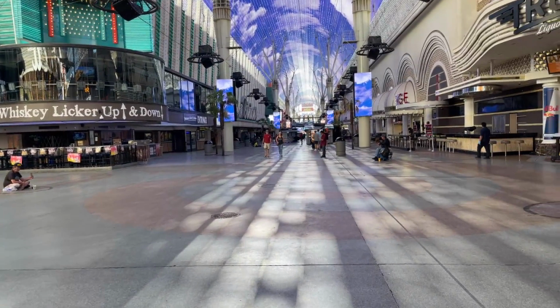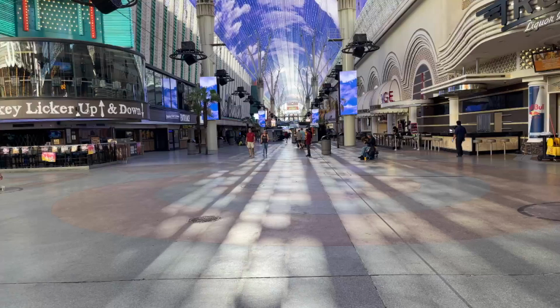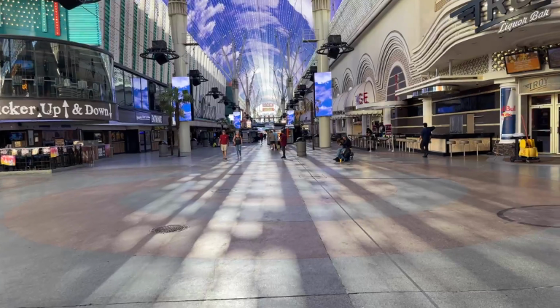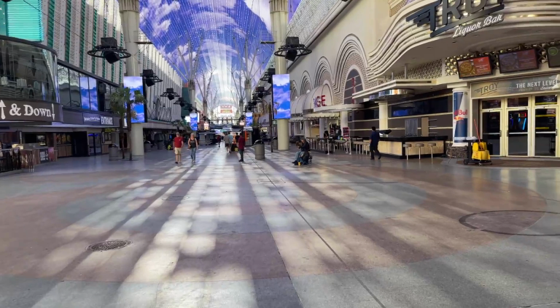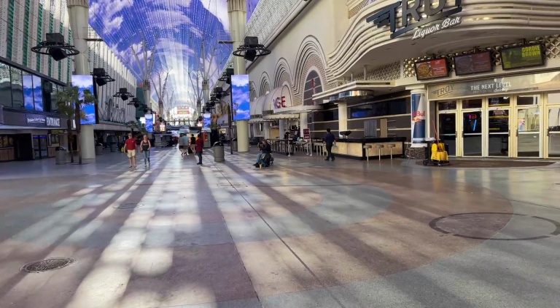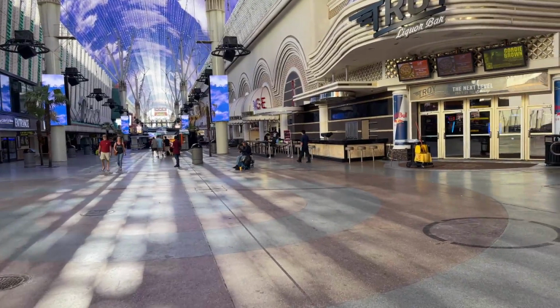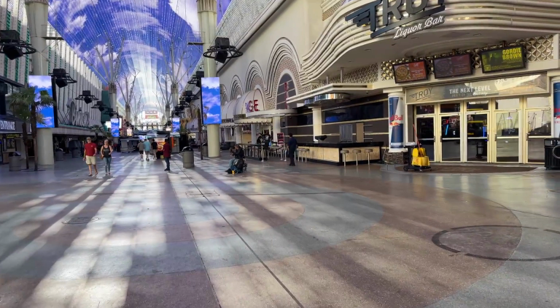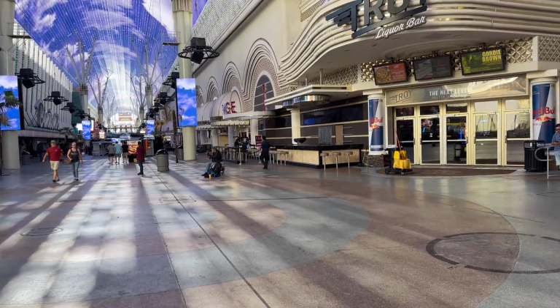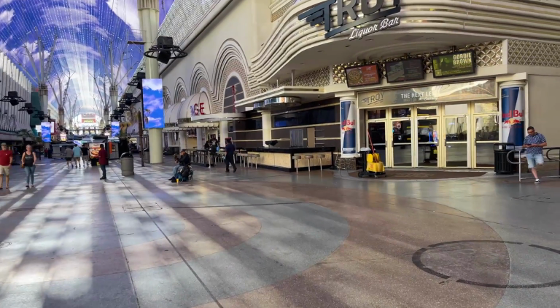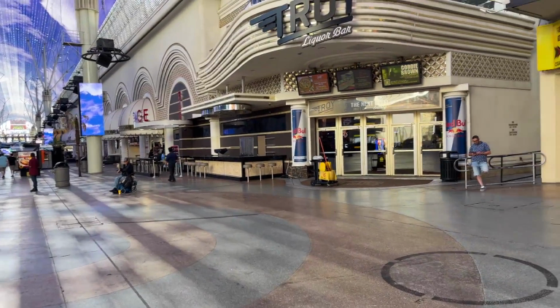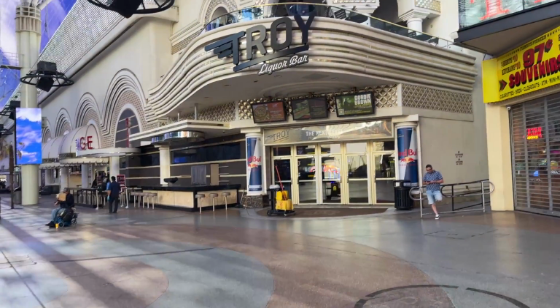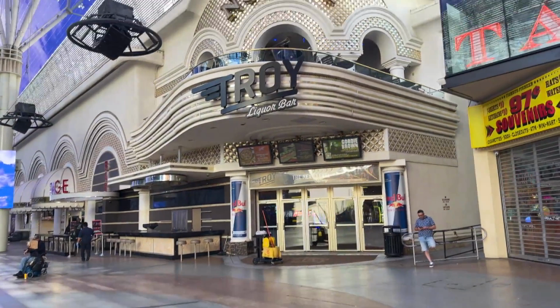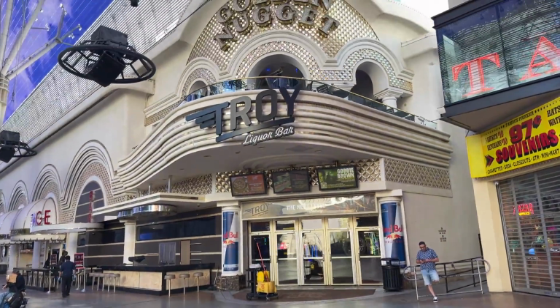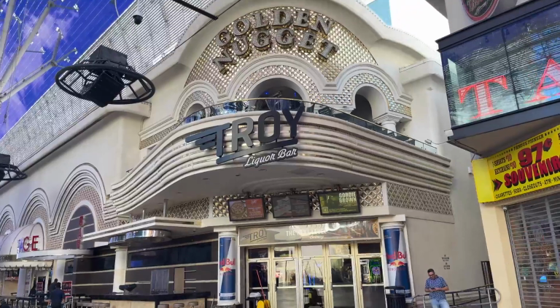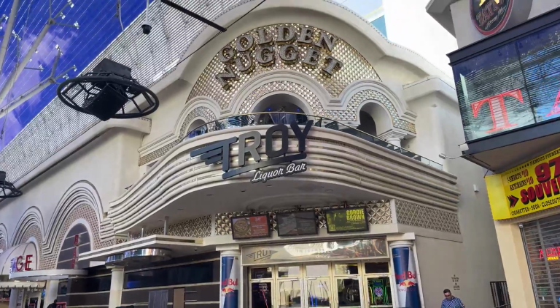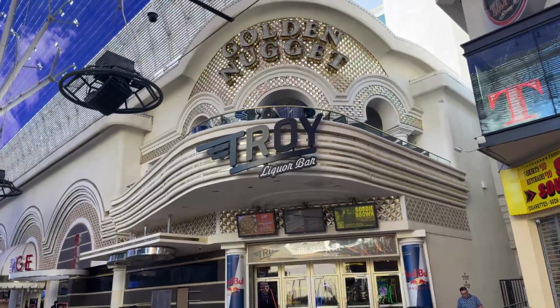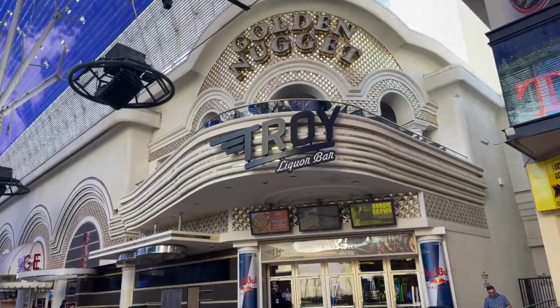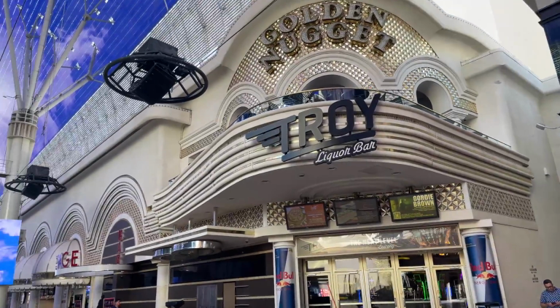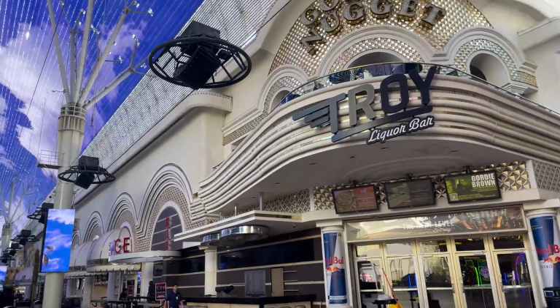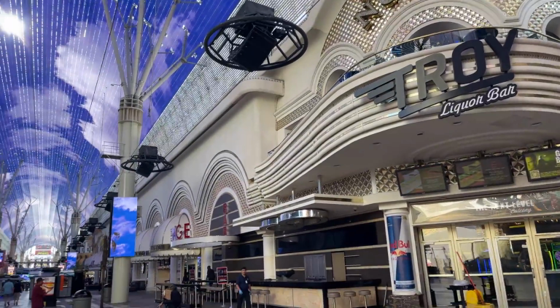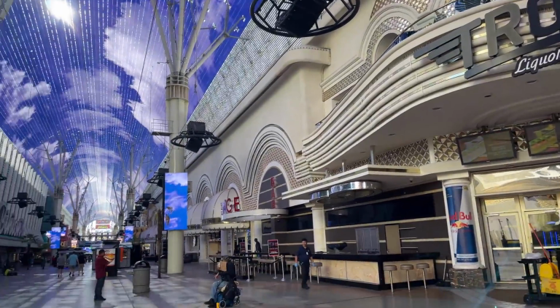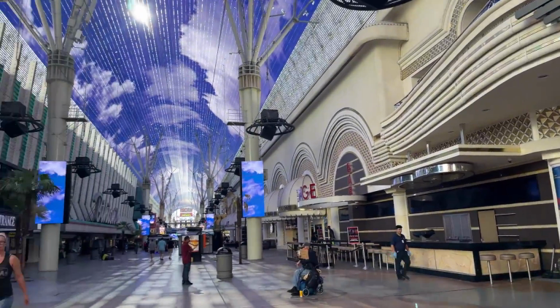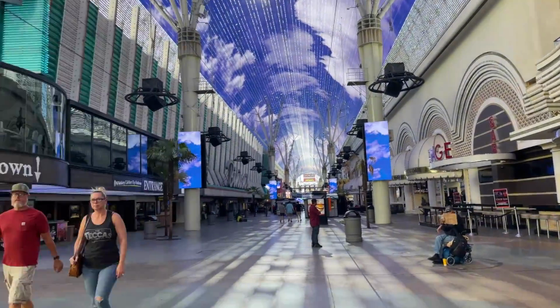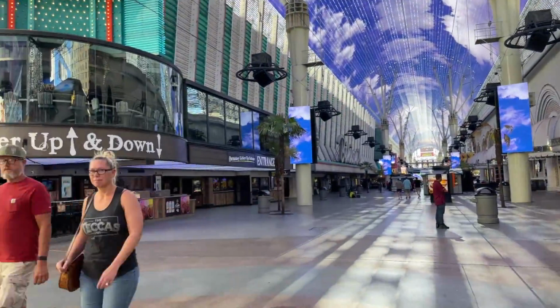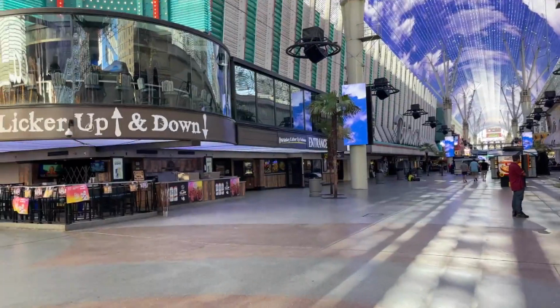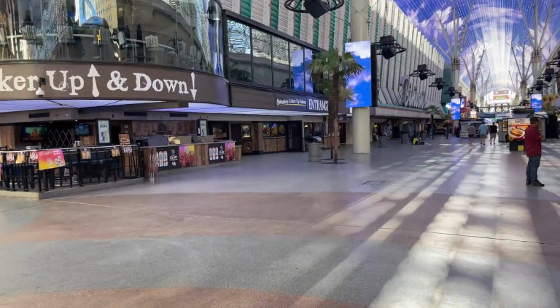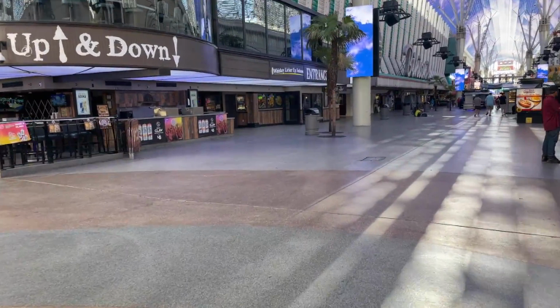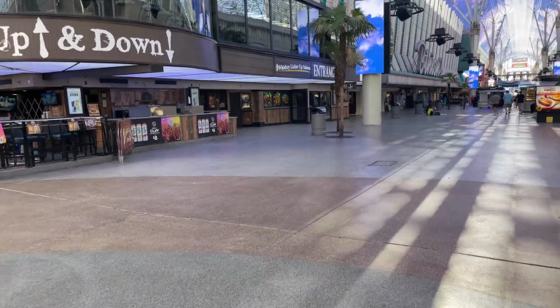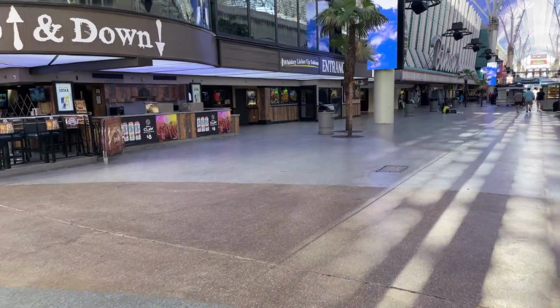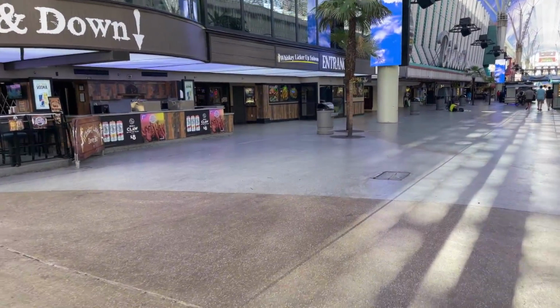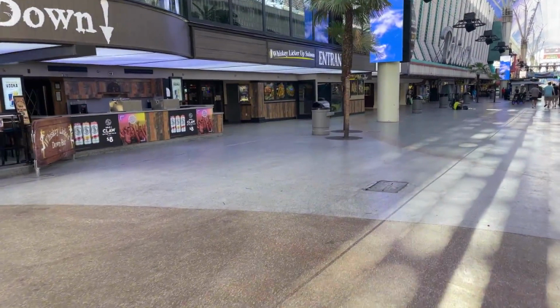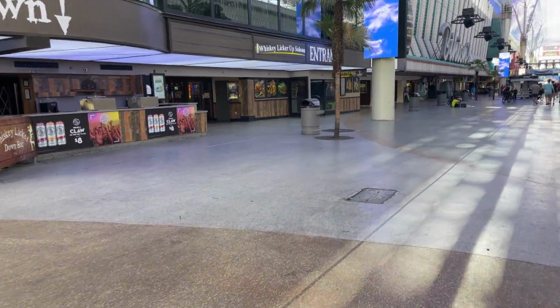Coming up on the Golden Nugget on the right-hand side and Binion's on the left. If you're a poker player like I am, Golden Nugget is your only casino for poker down here in the Fremont Street area.